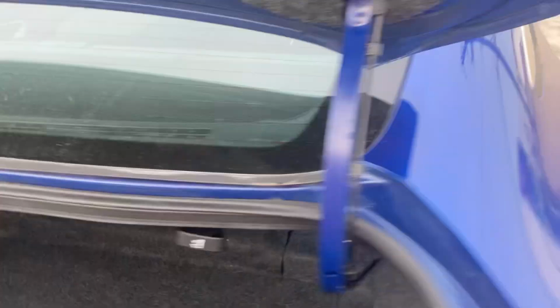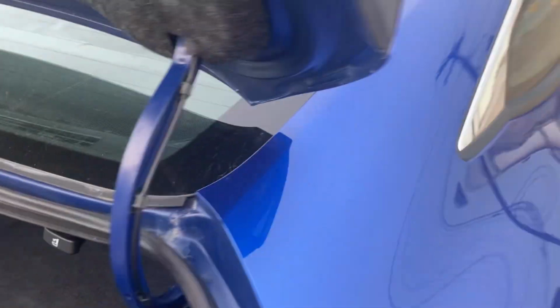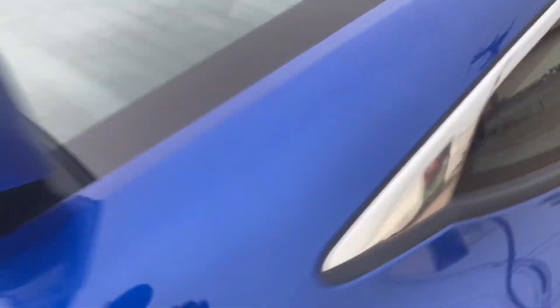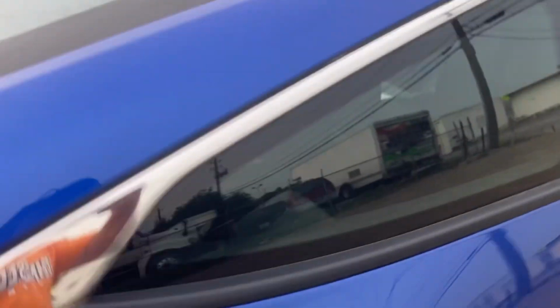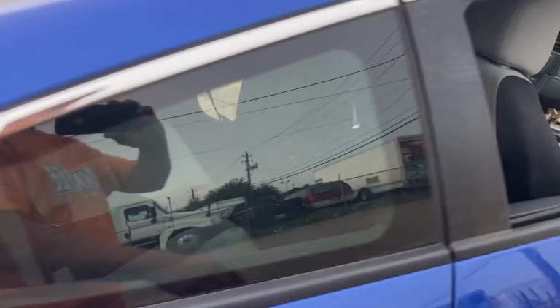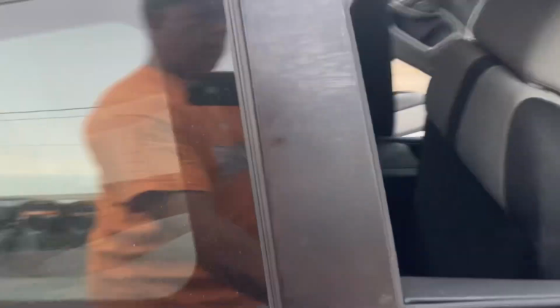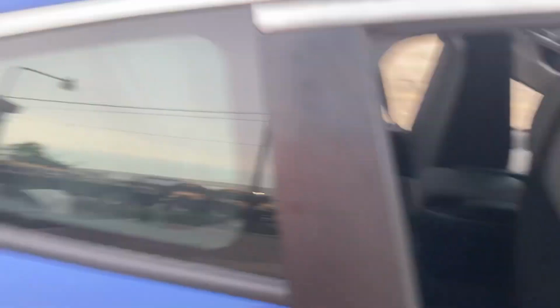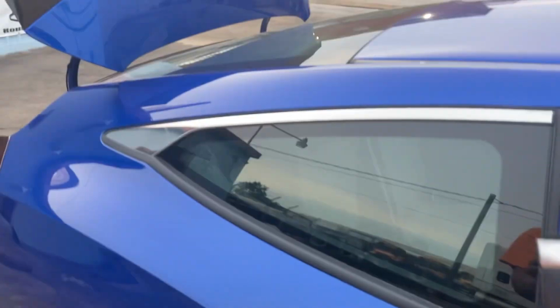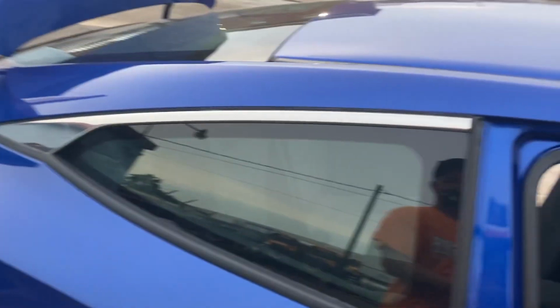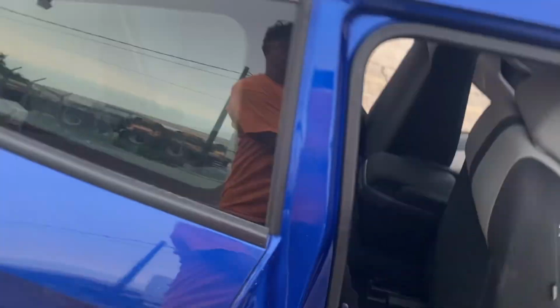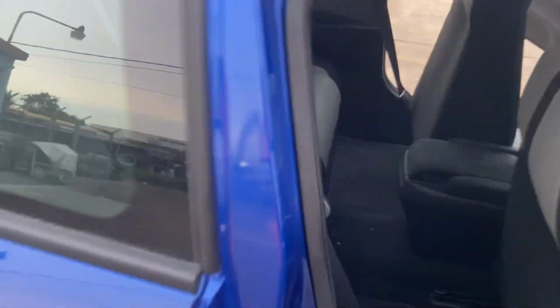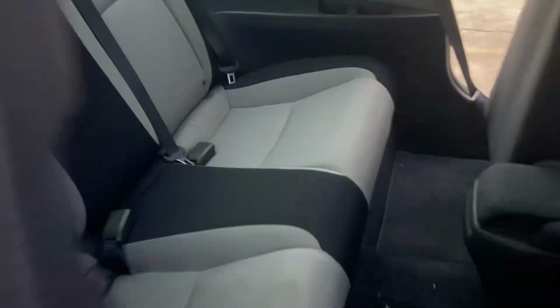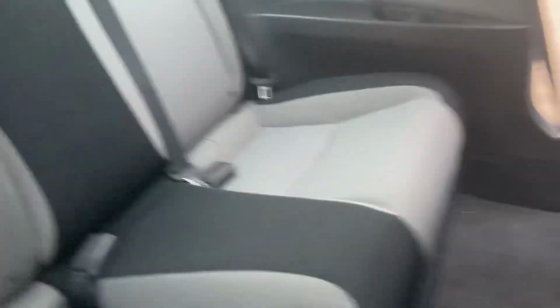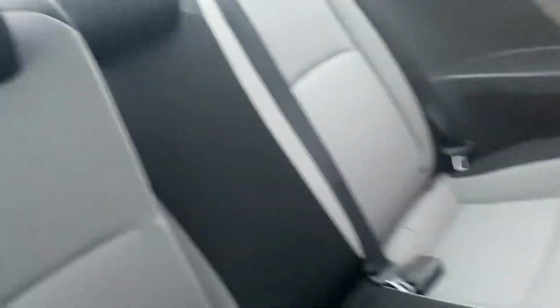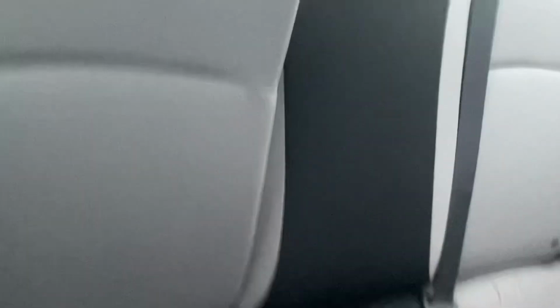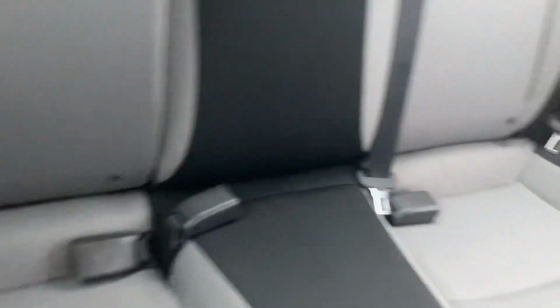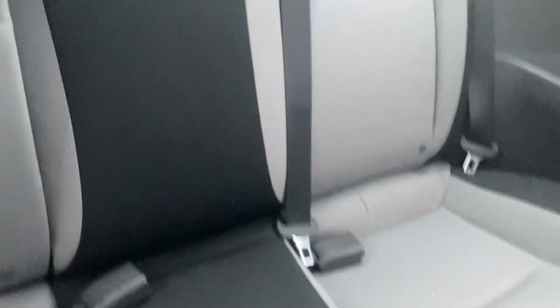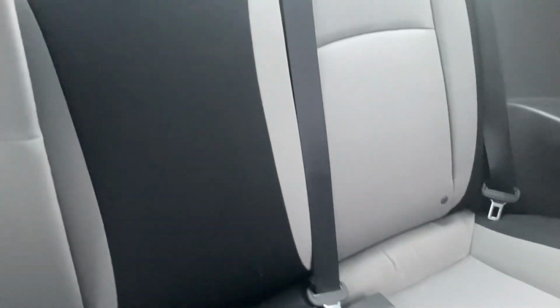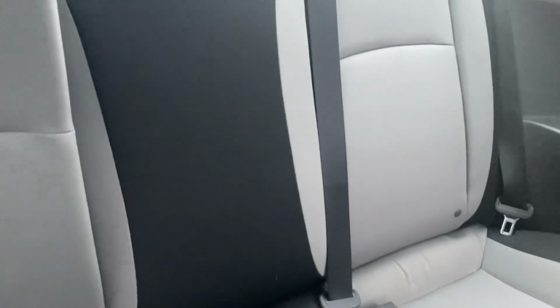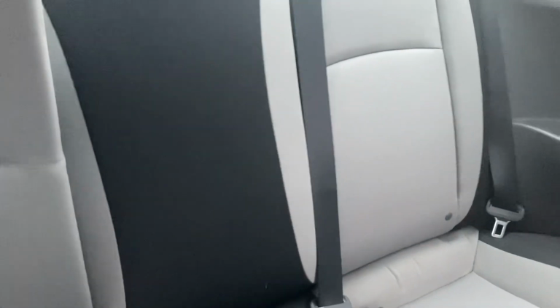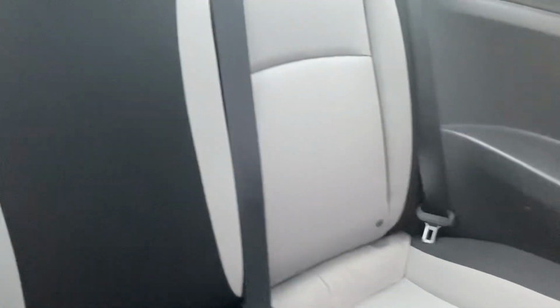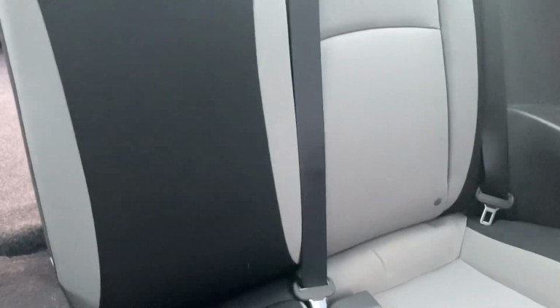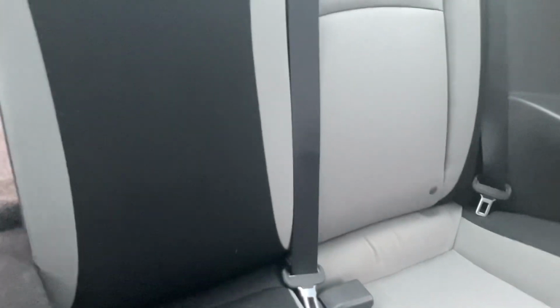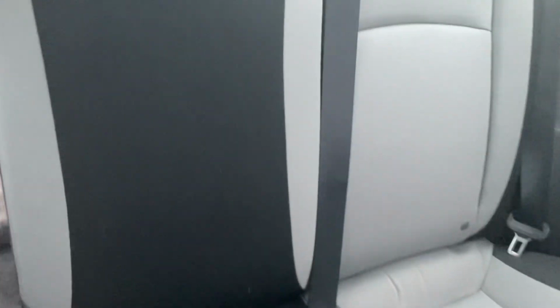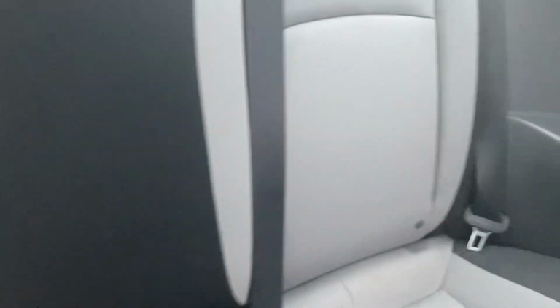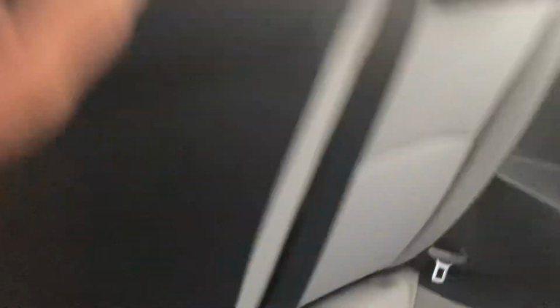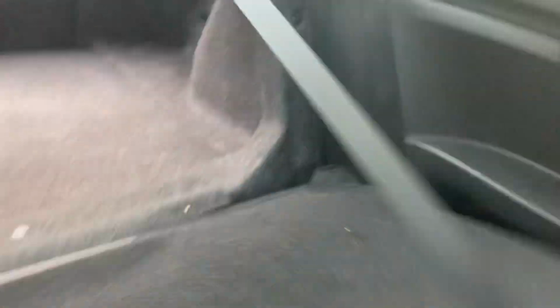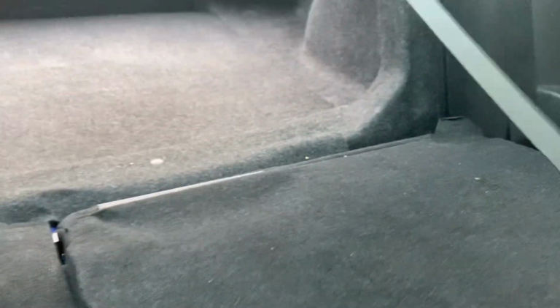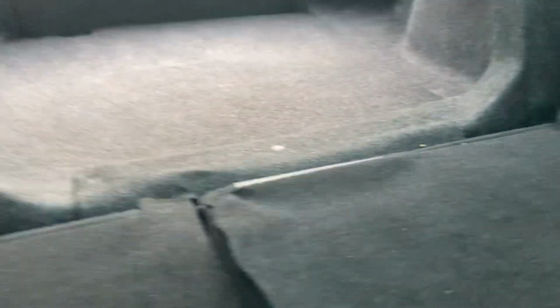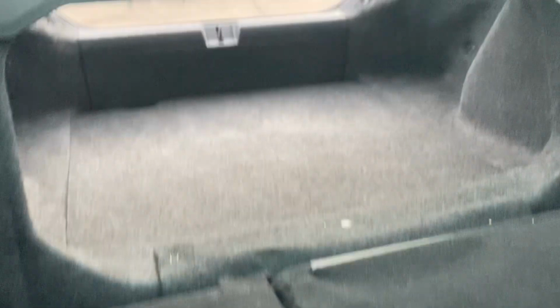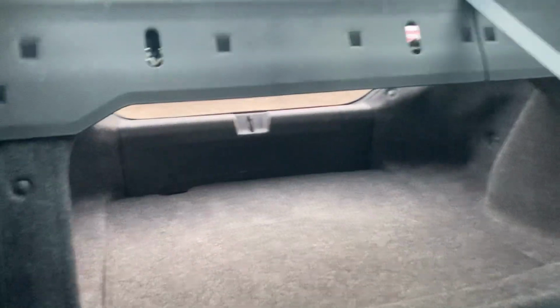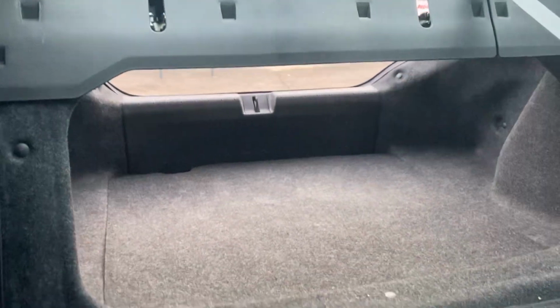You're going to come around and that will release the rear seats. Boom and boom. Look at all that room you're going to have in the cargo area.